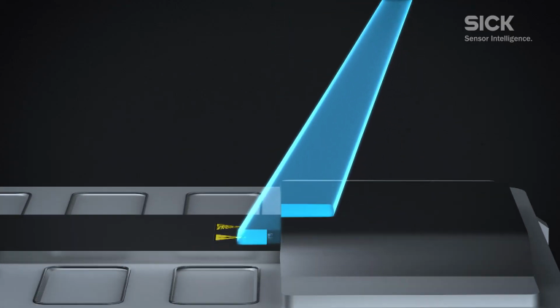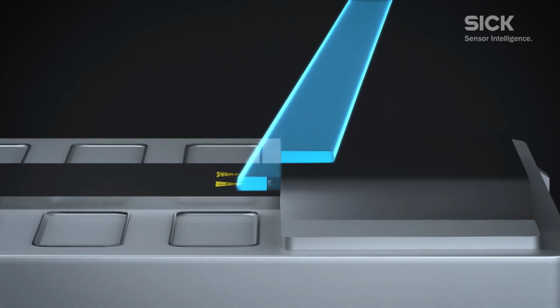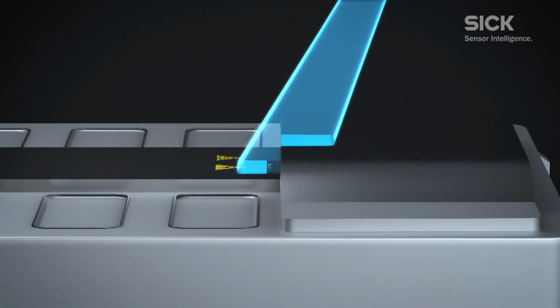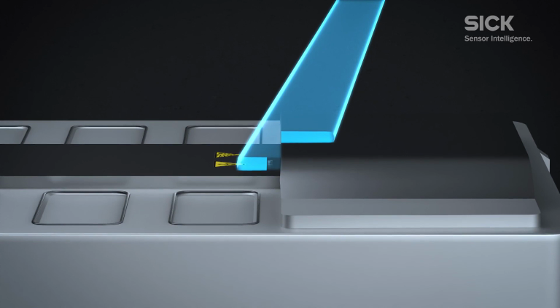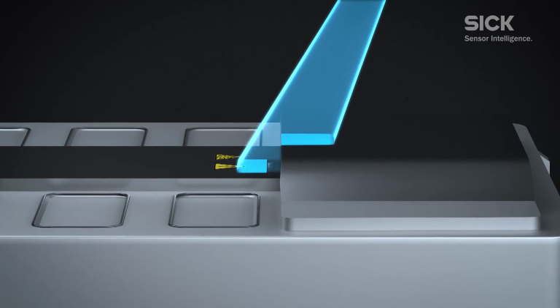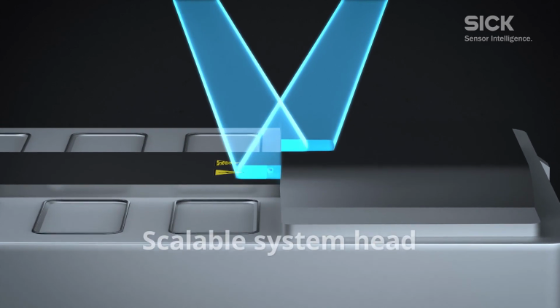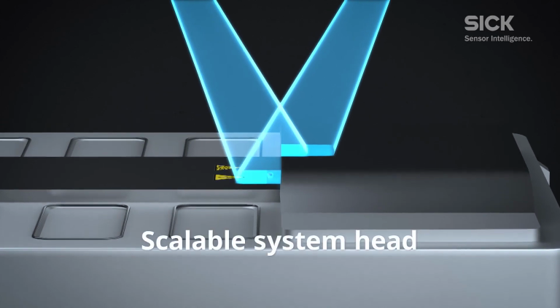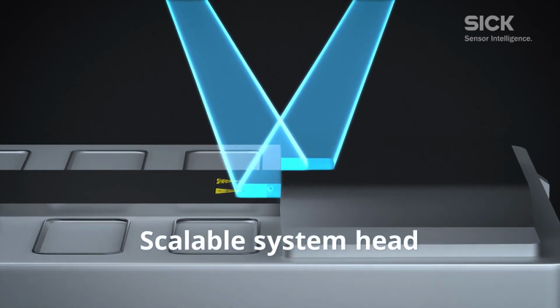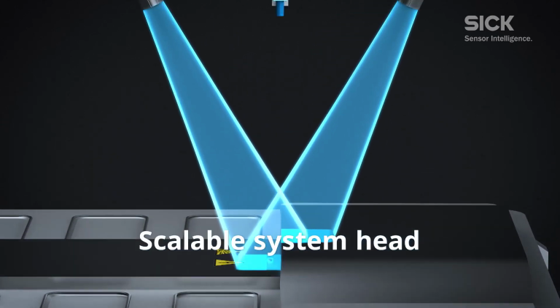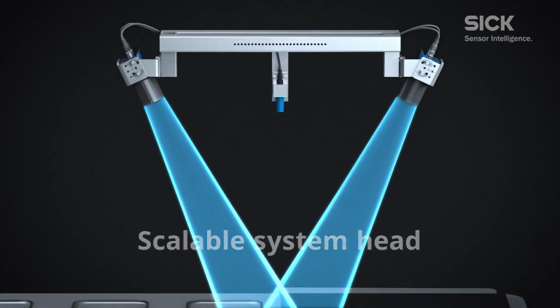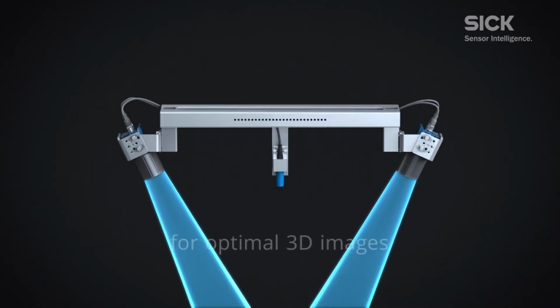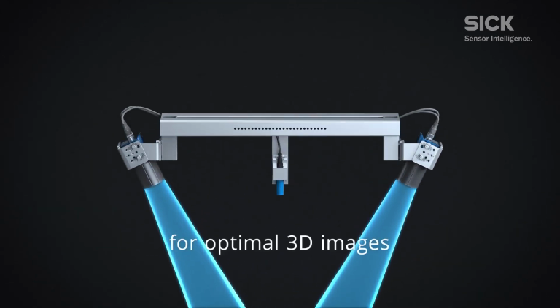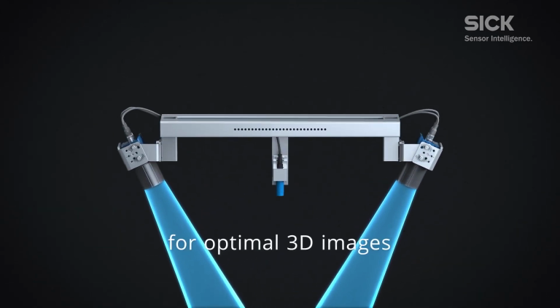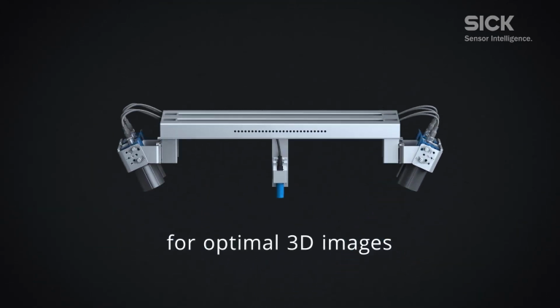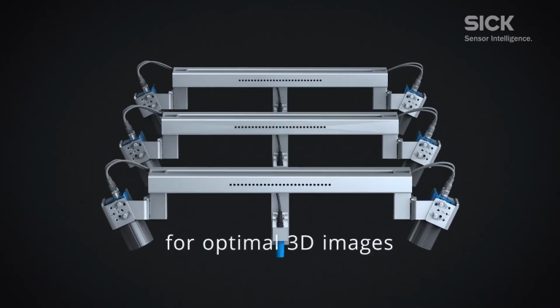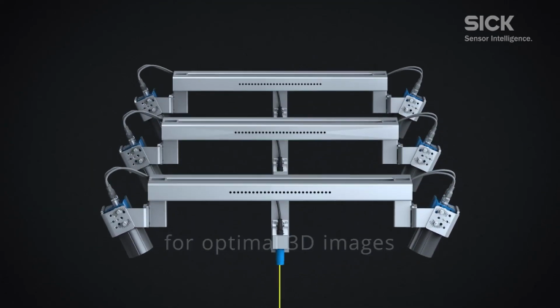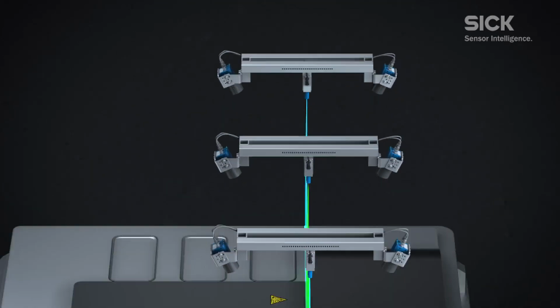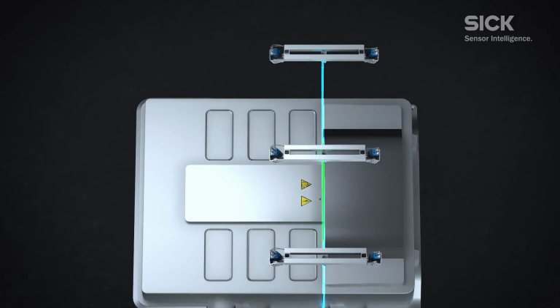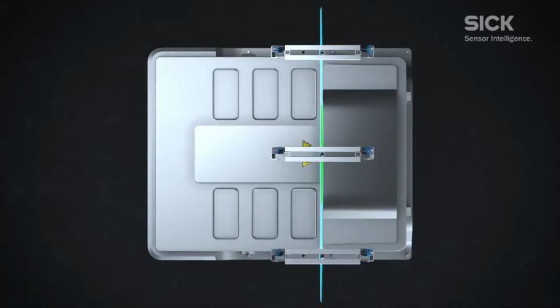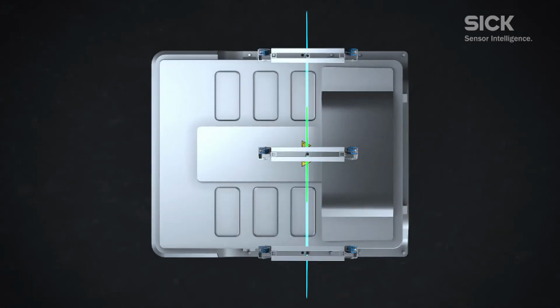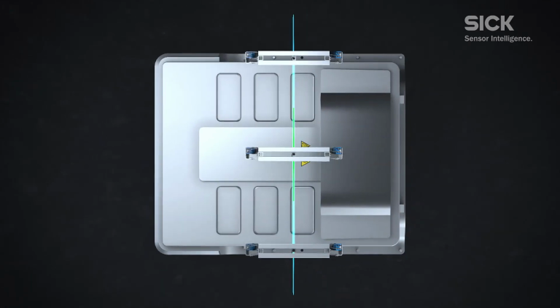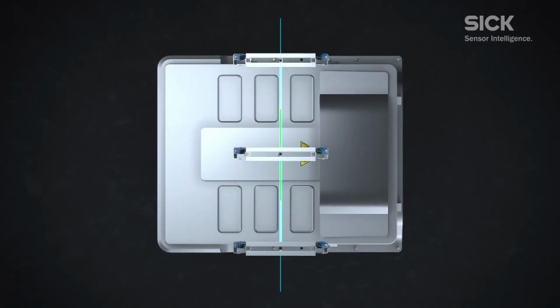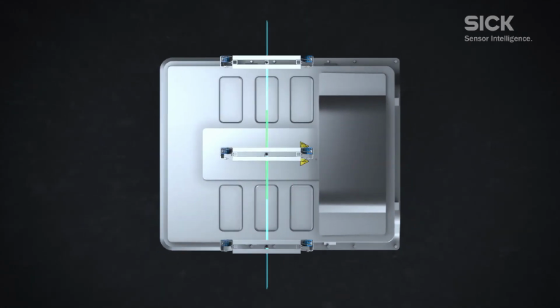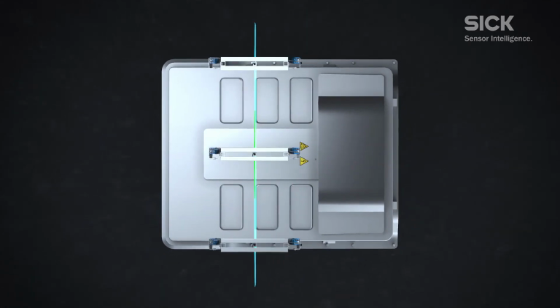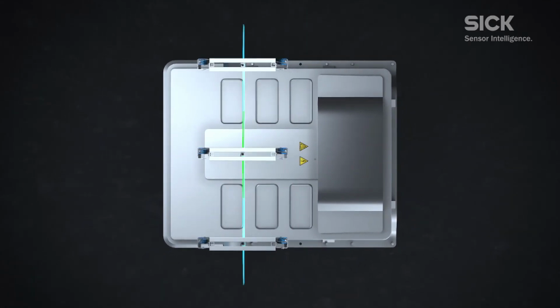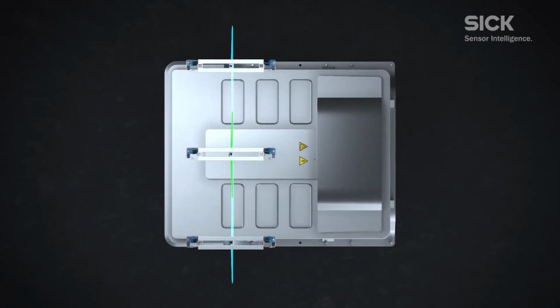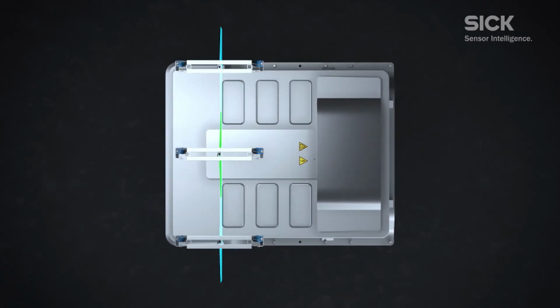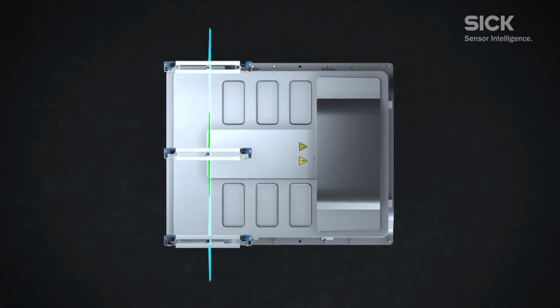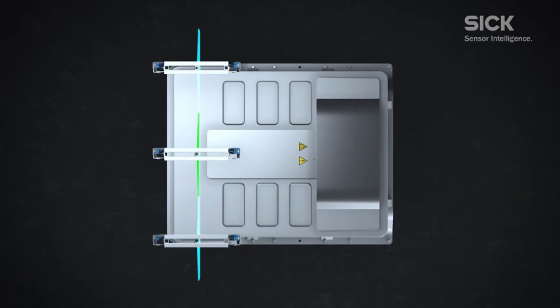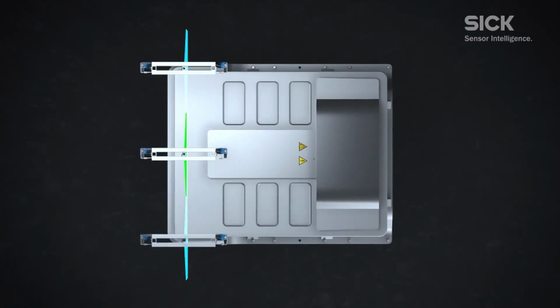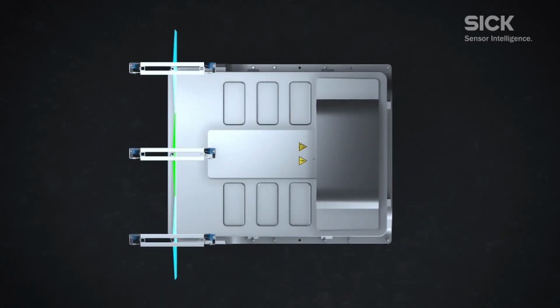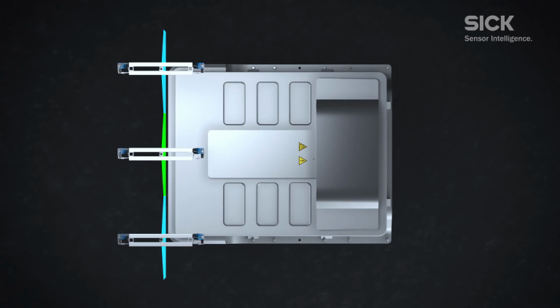For example, during the marriage process, a puncture on the top of the cell assembly from a foreign object can allow water to penetrate during vehicle operation, causing battery failure.